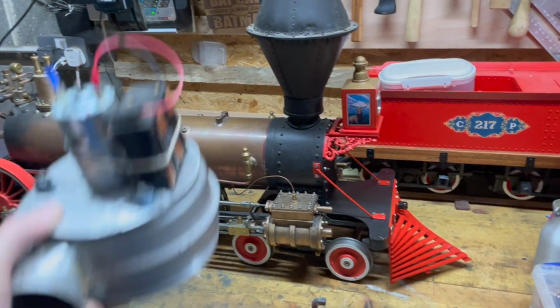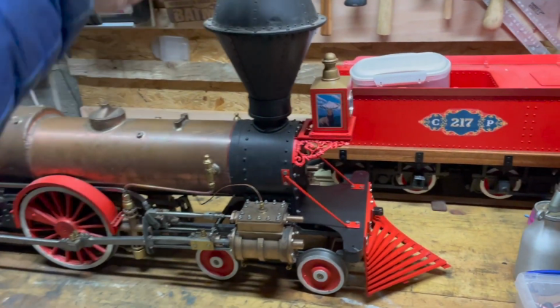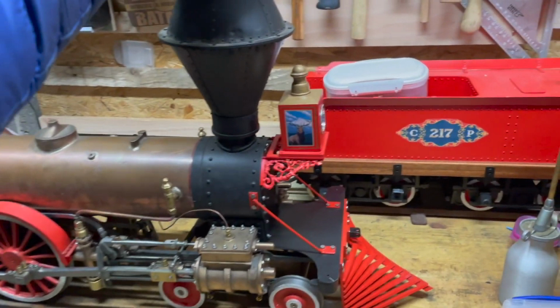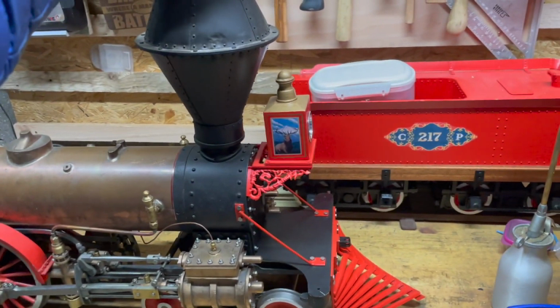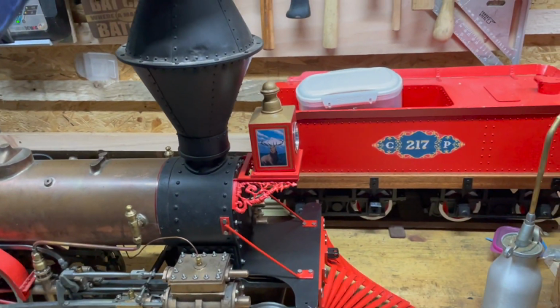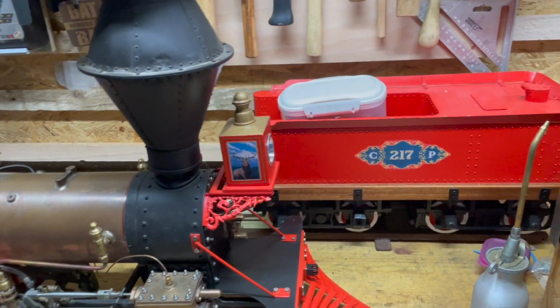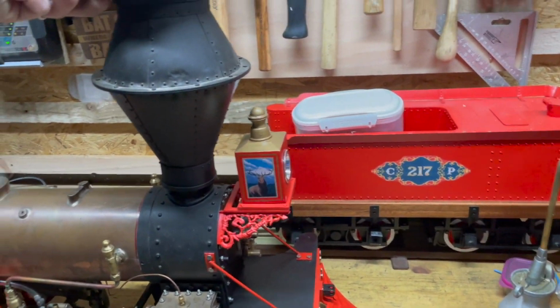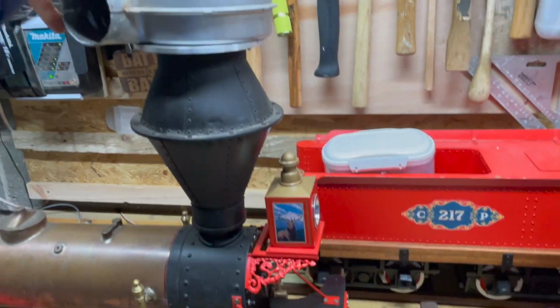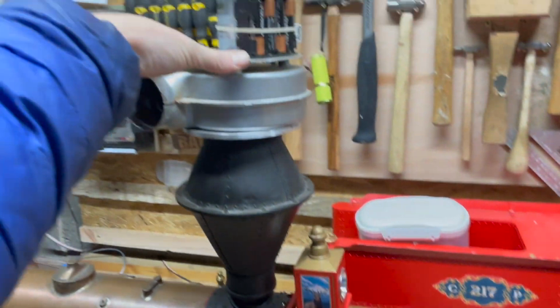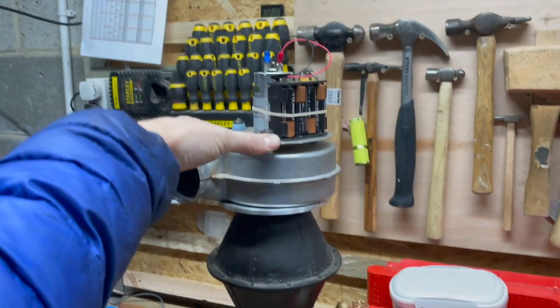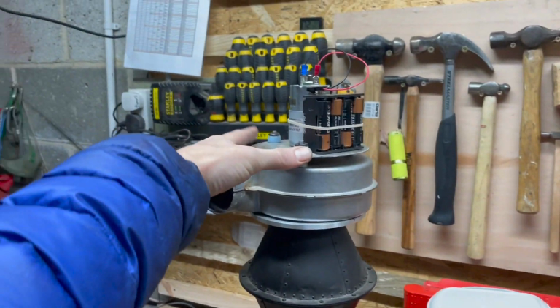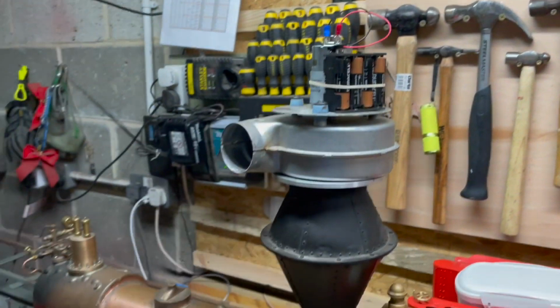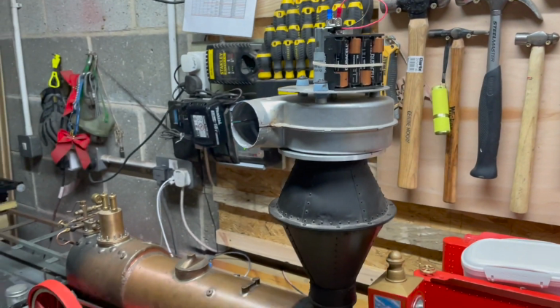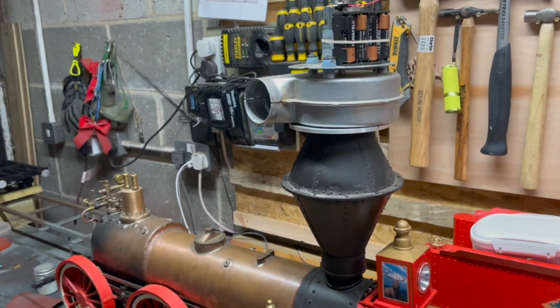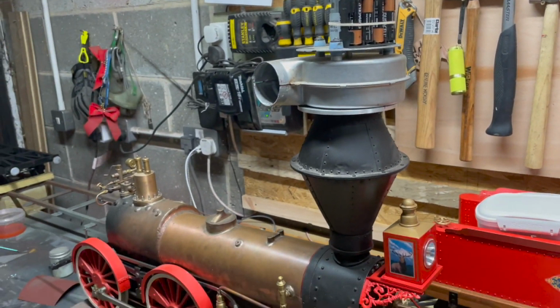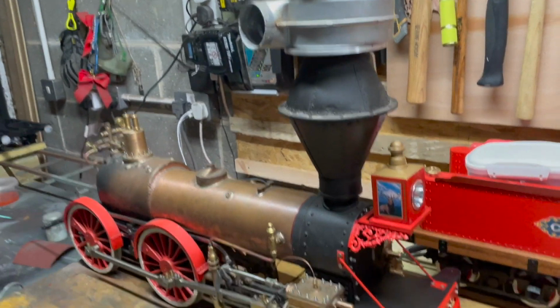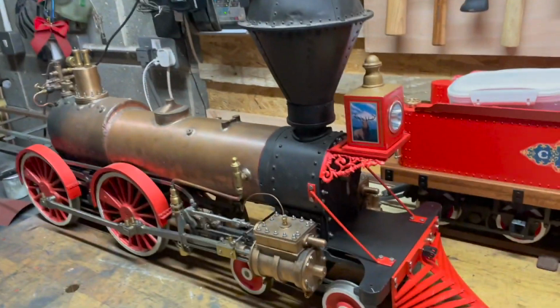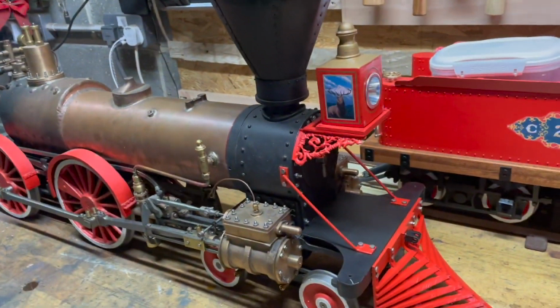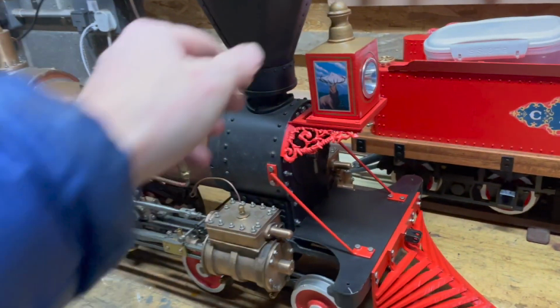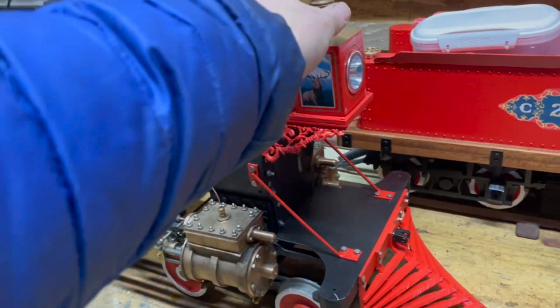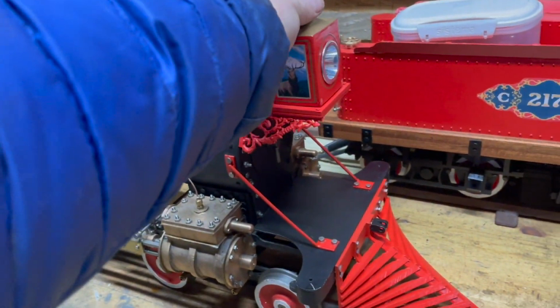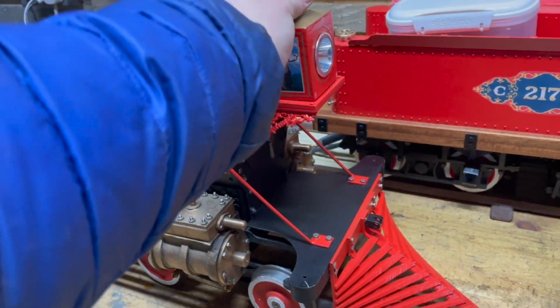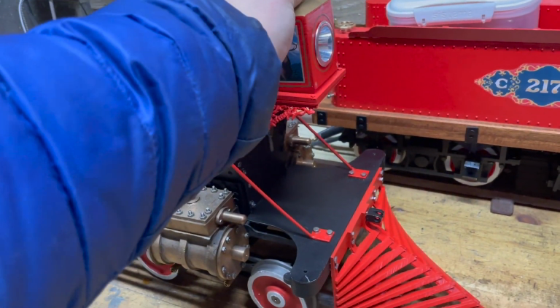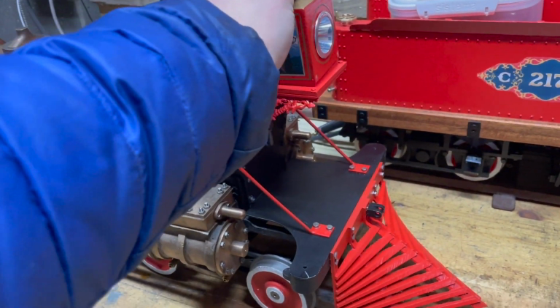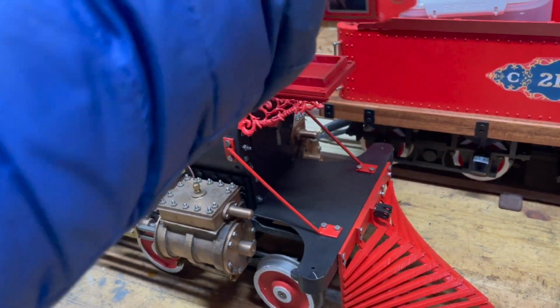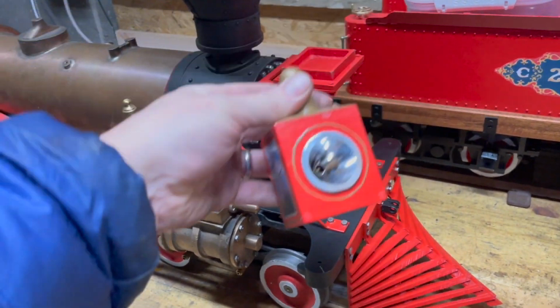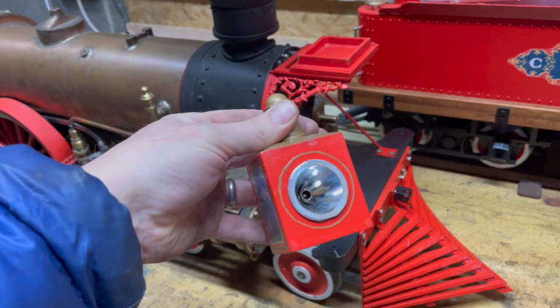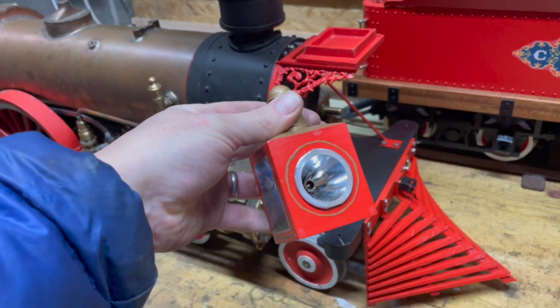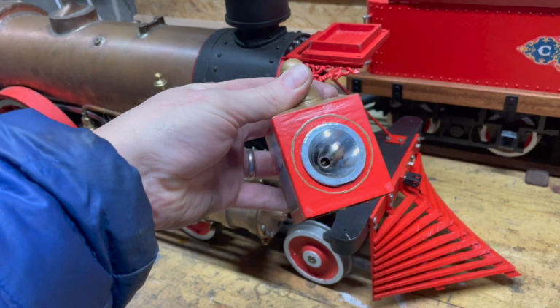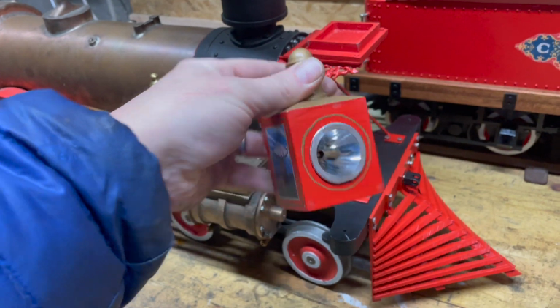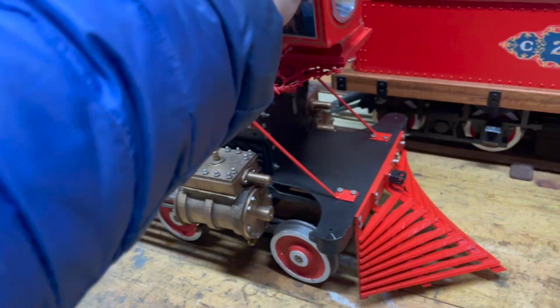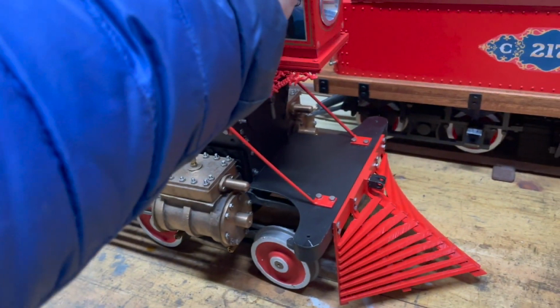The fan just pops on the top. There's also a light box in the front with a little LED light.